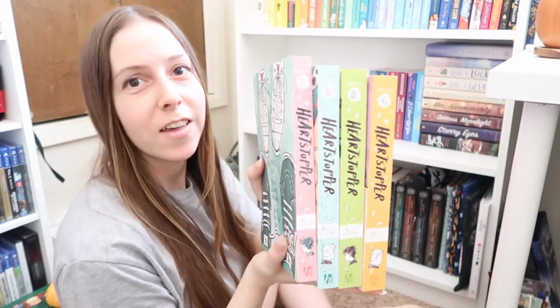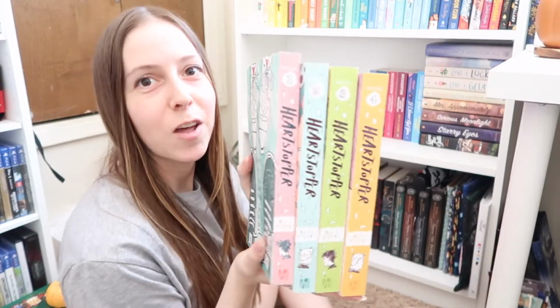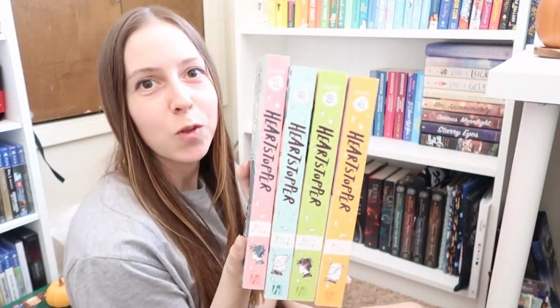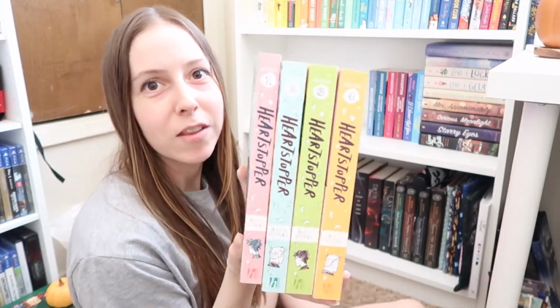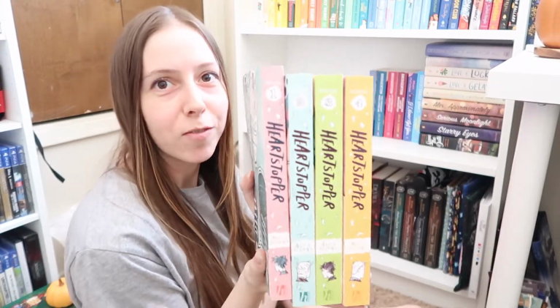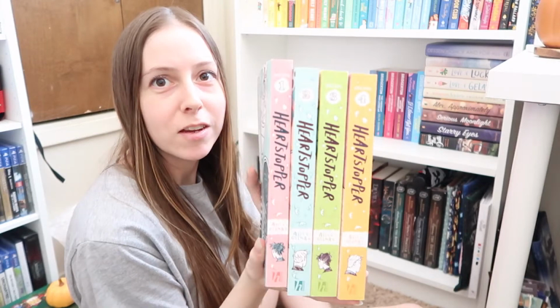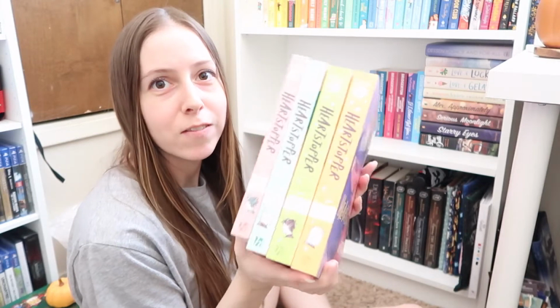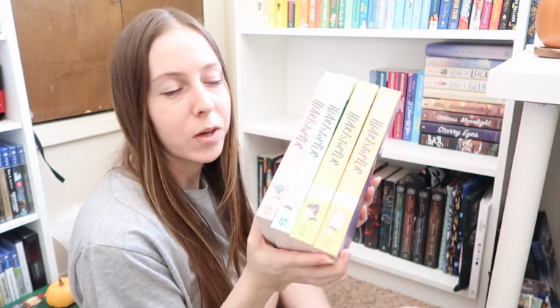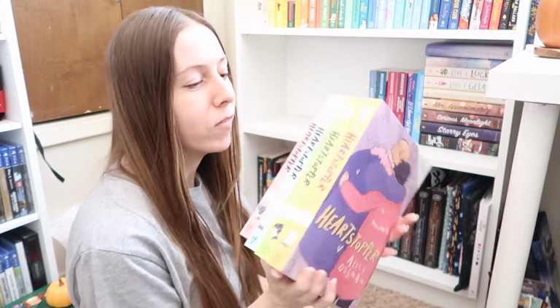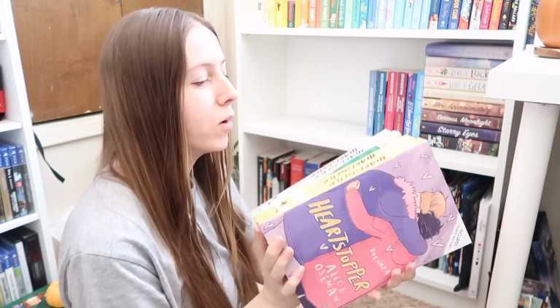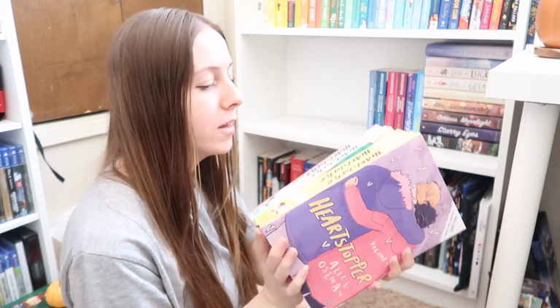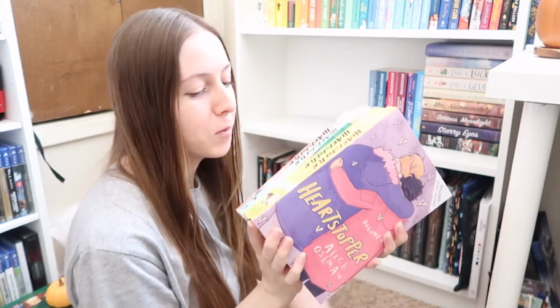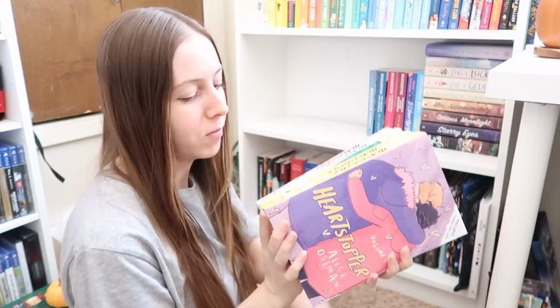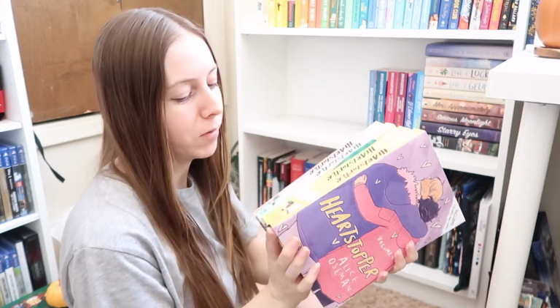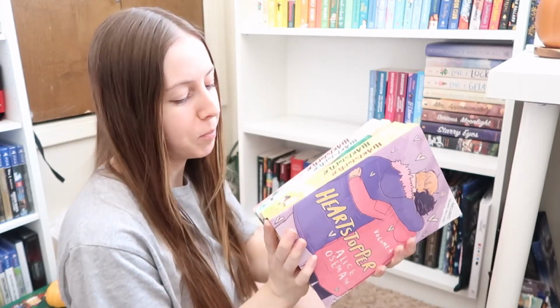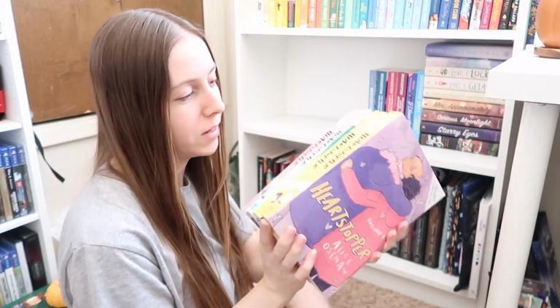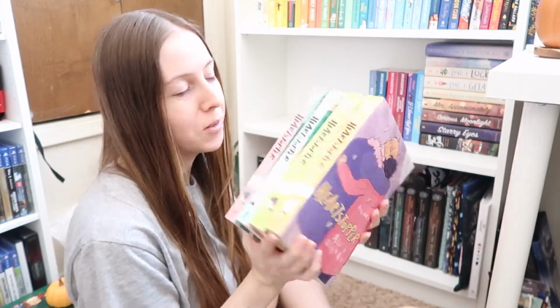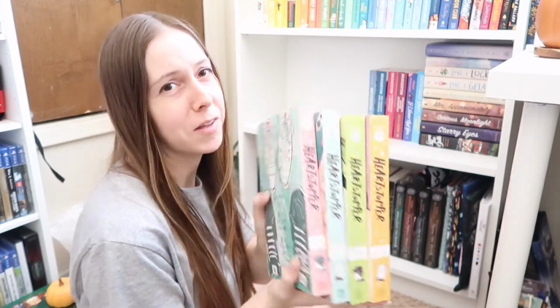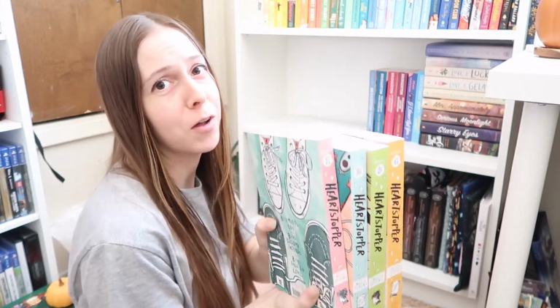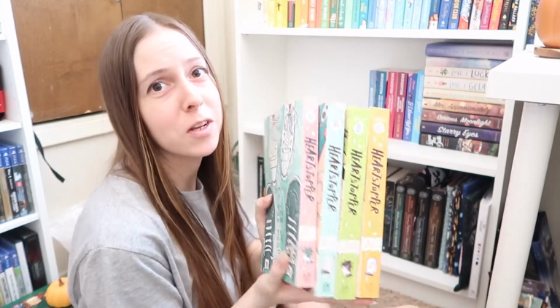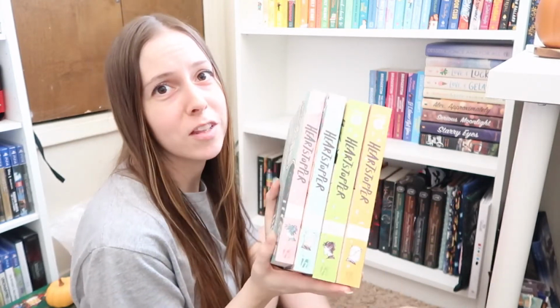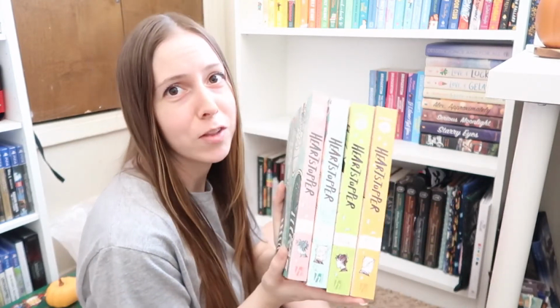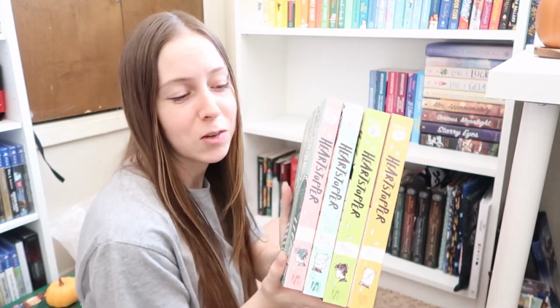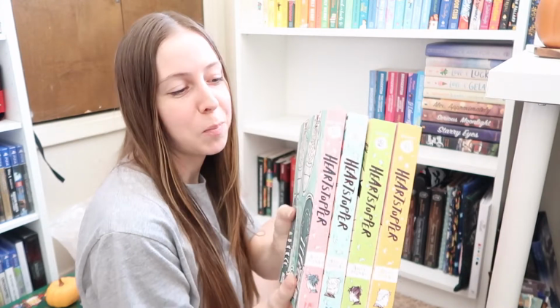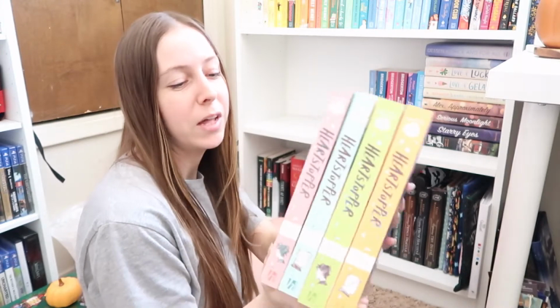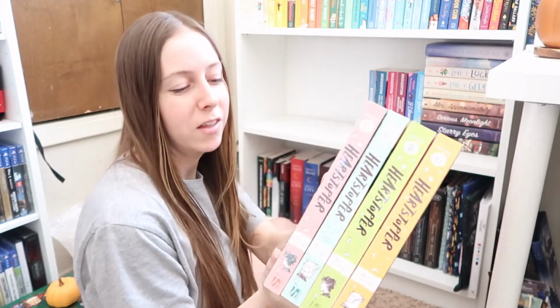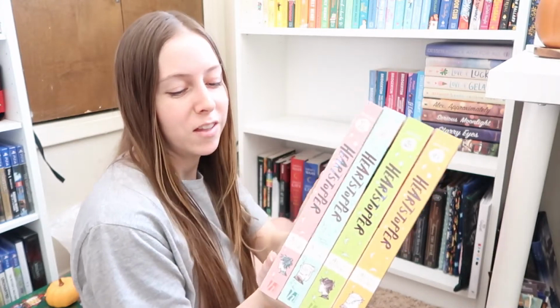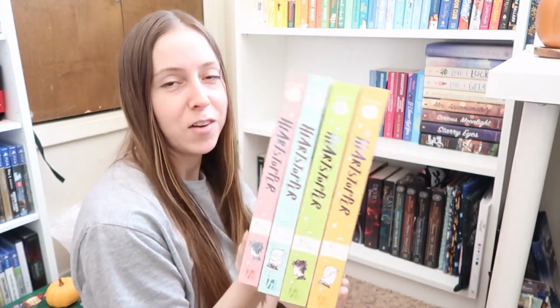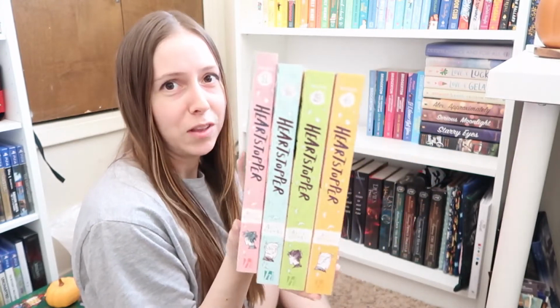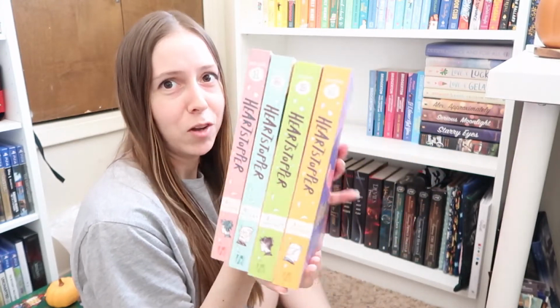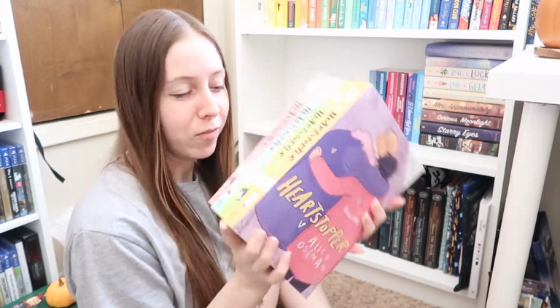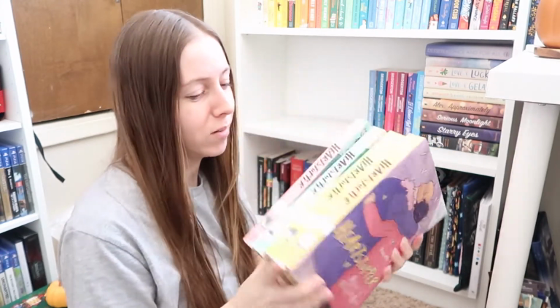I absolutely love this series. If you haven't read it, I would definitely recommend it. I have not watched the Netflix show yet, but I really love the graphic novel.